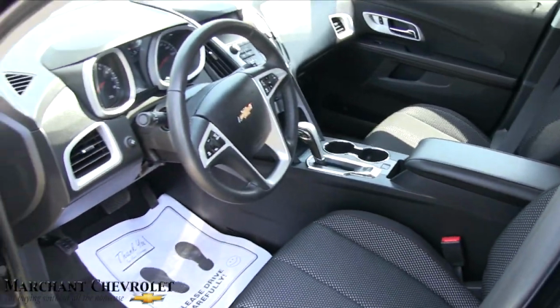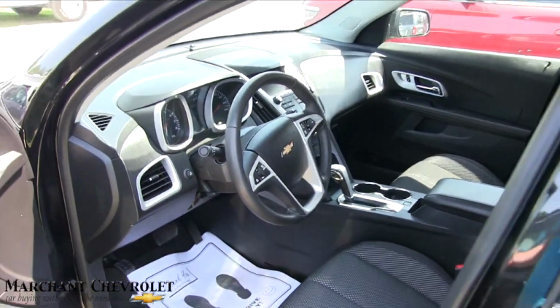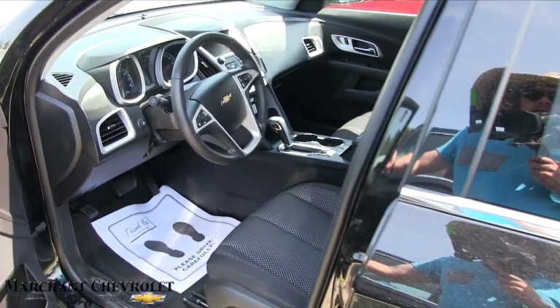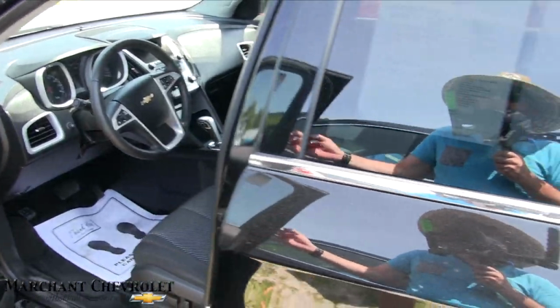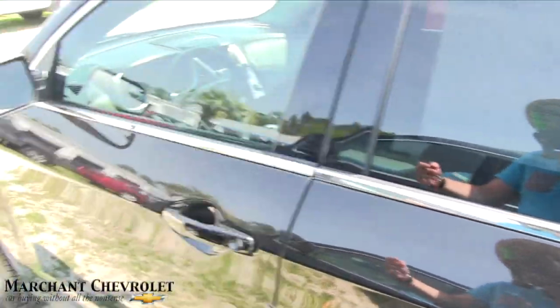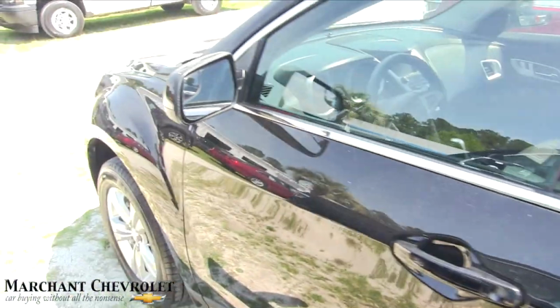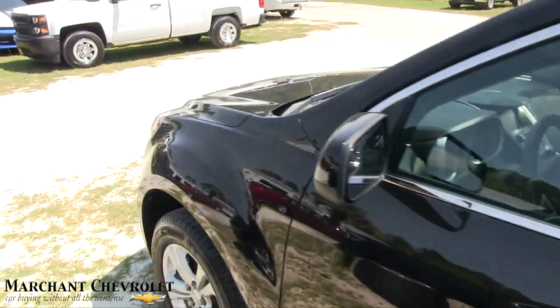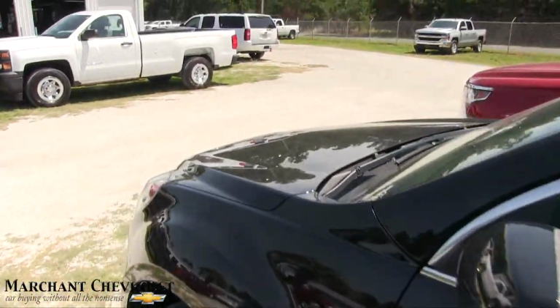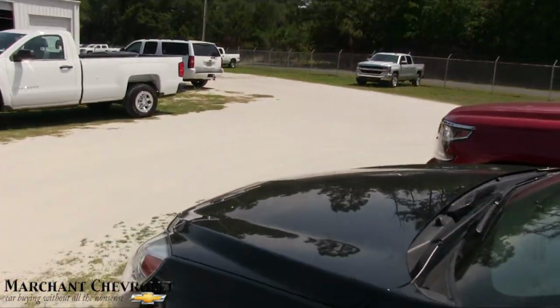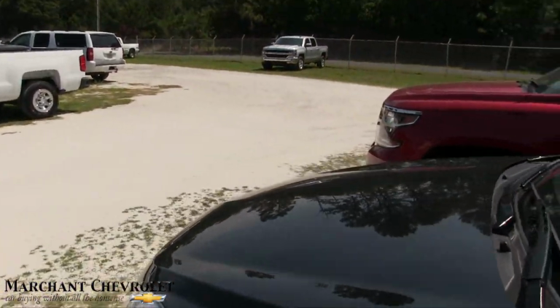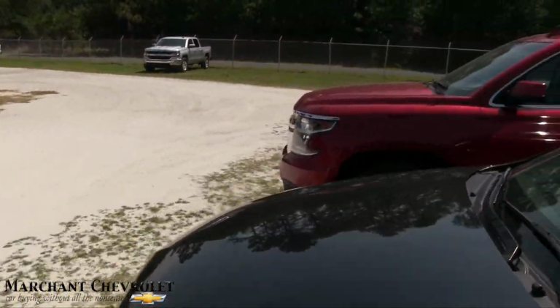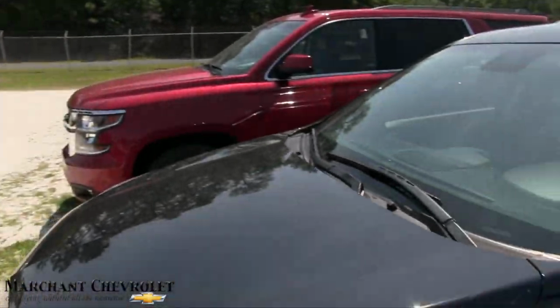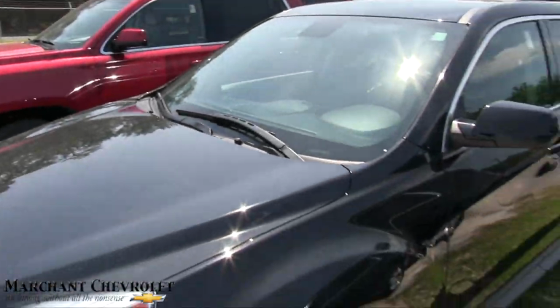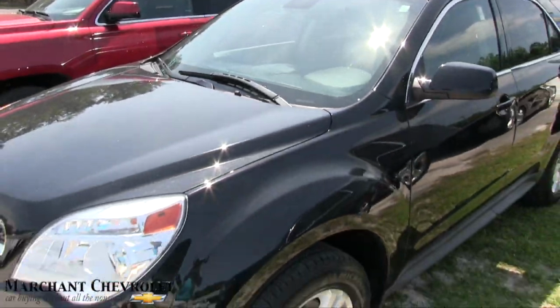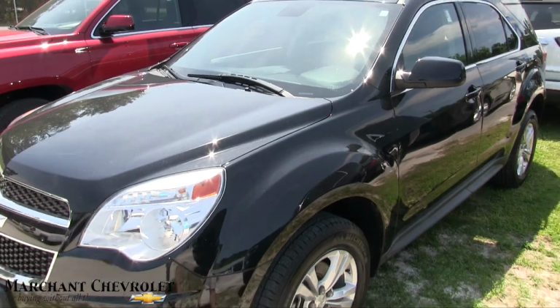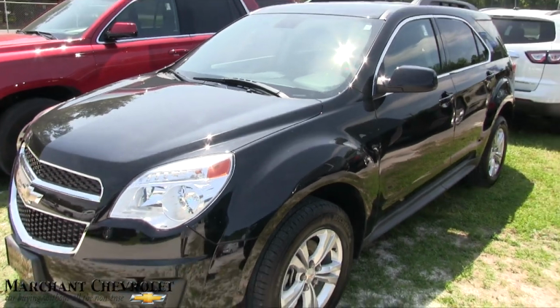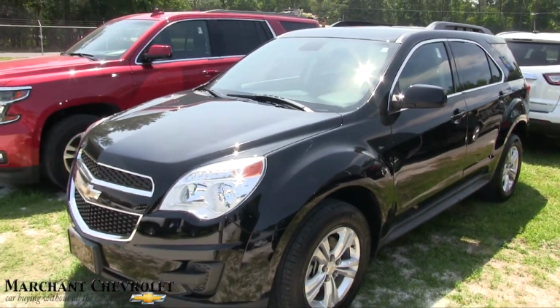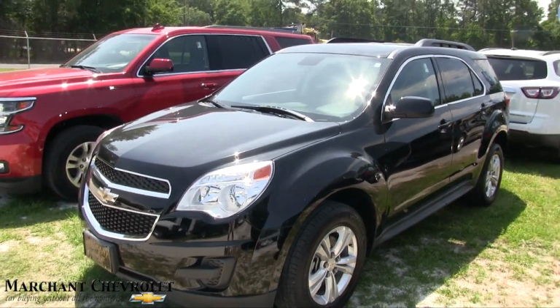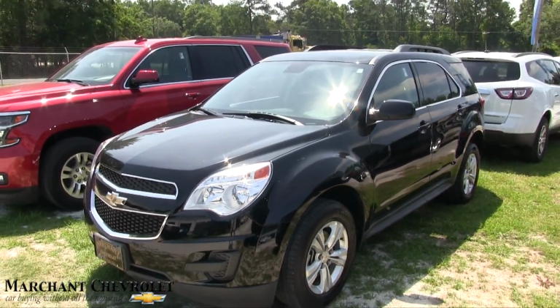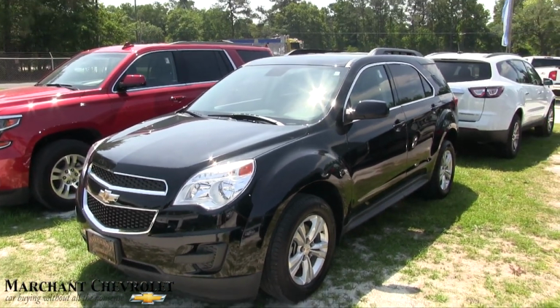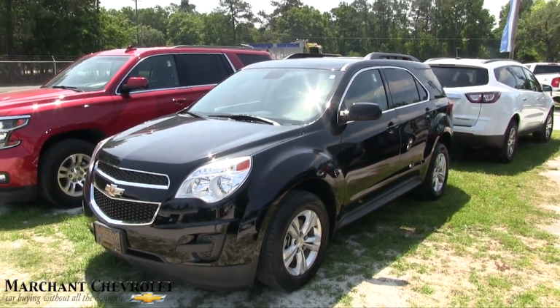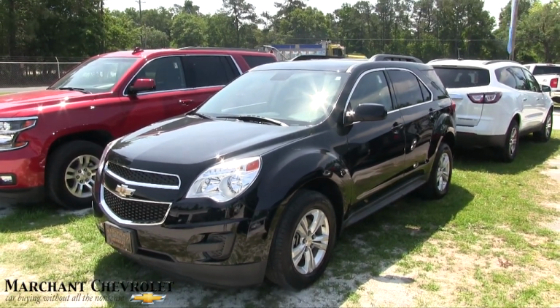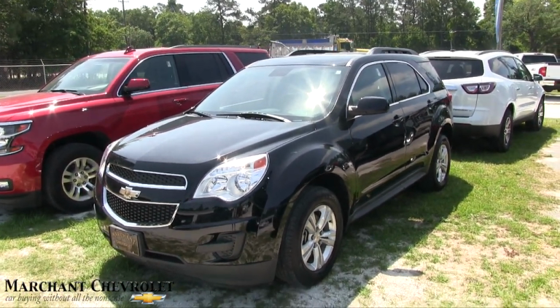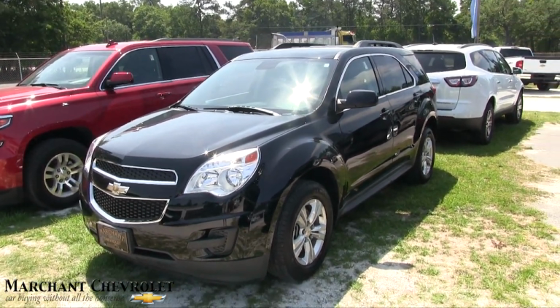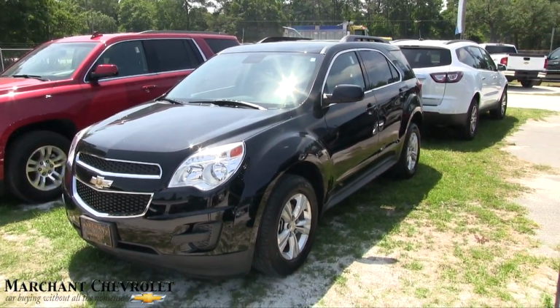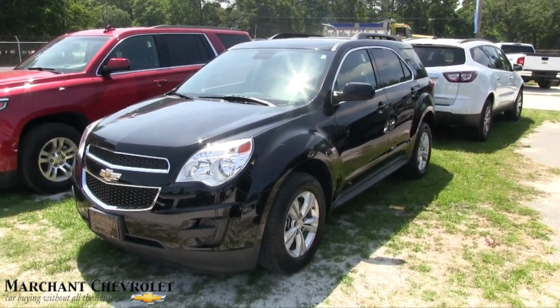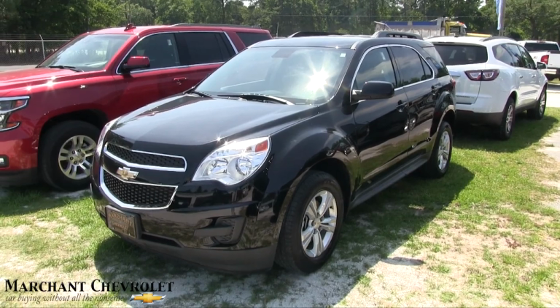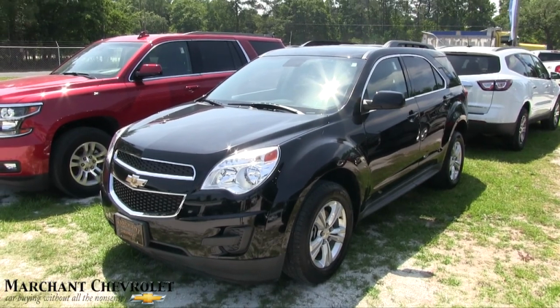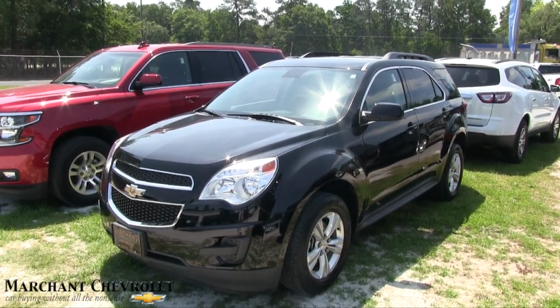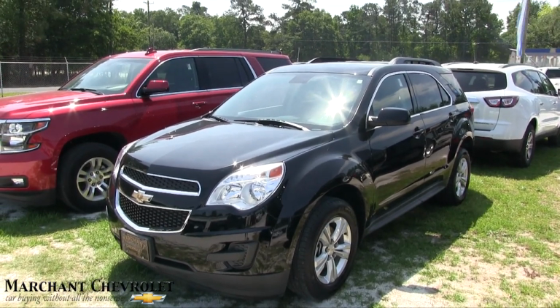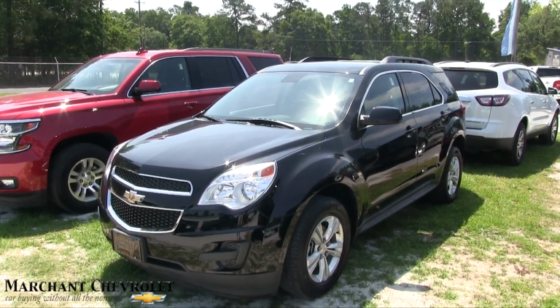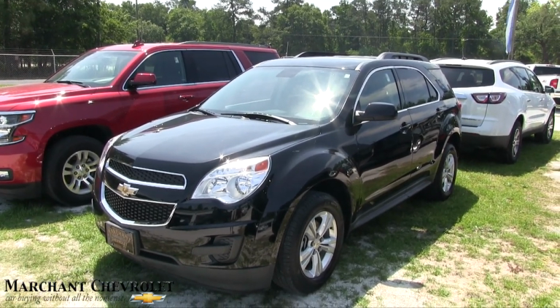Smells good. Nice color combination — black on black. Looks pretty sleek, don't it? Come on down and see us at Marchant Chevy in Ravenel. No dealer fees, no doc fees — just good old car buying. That's really how it works. We'll see you soon.